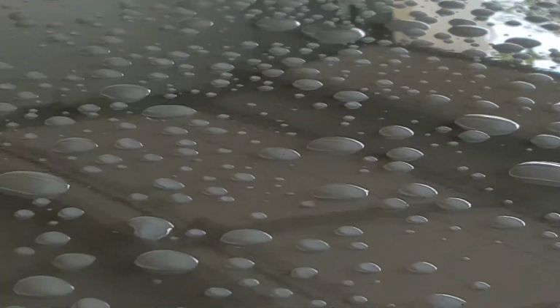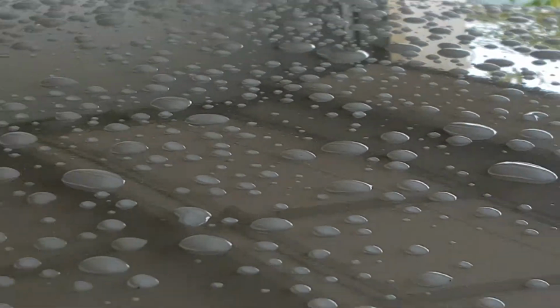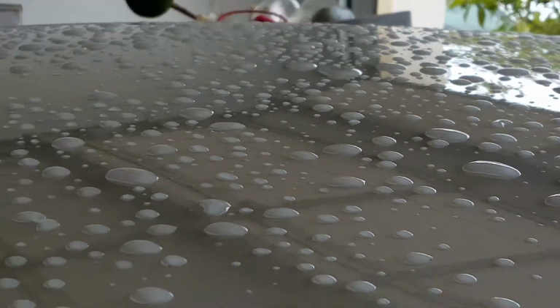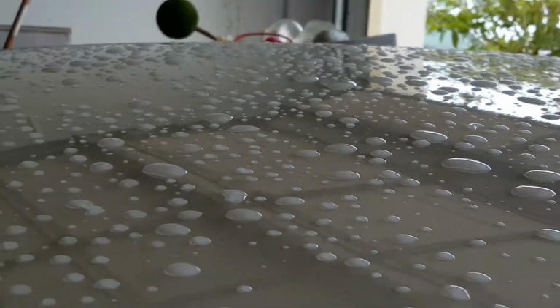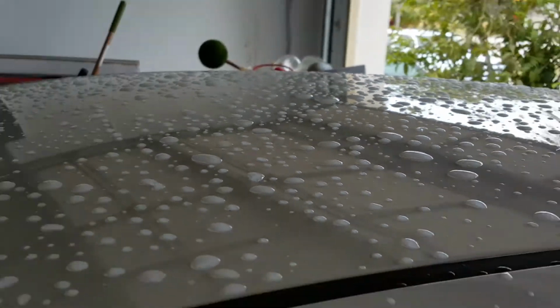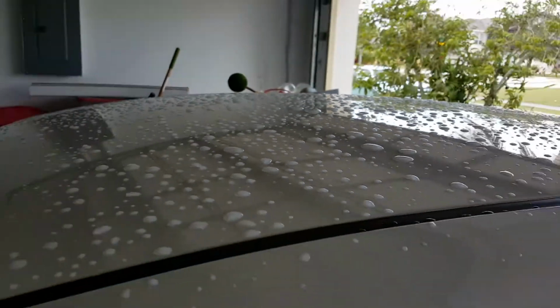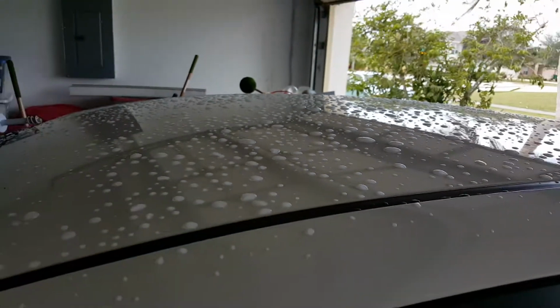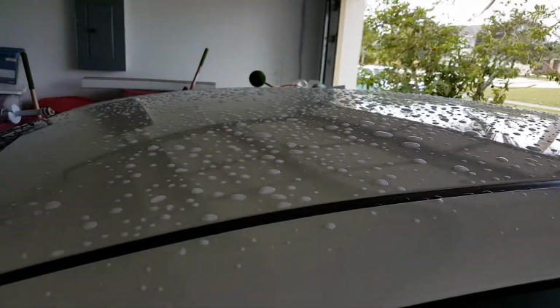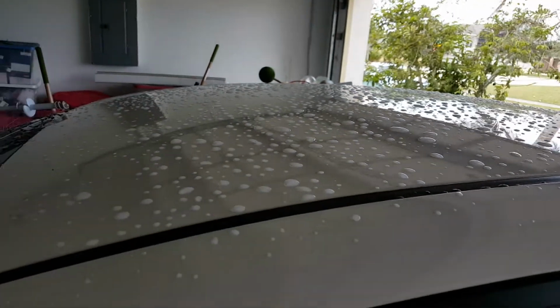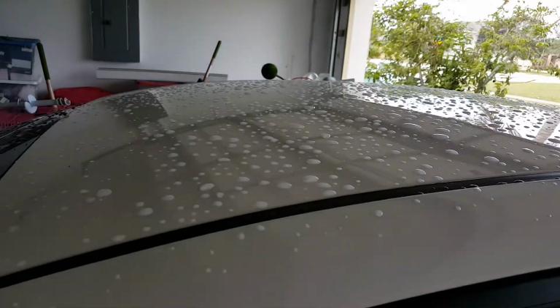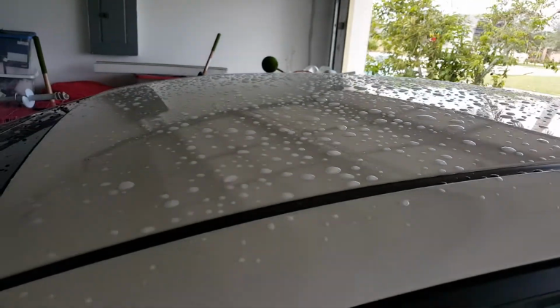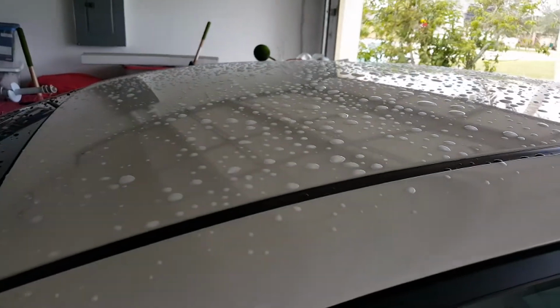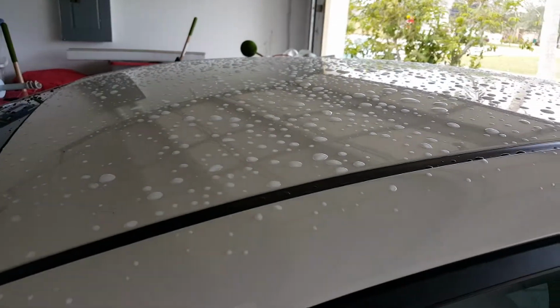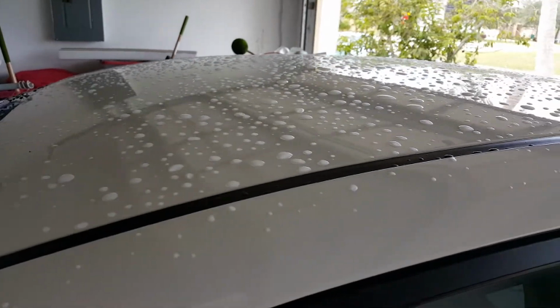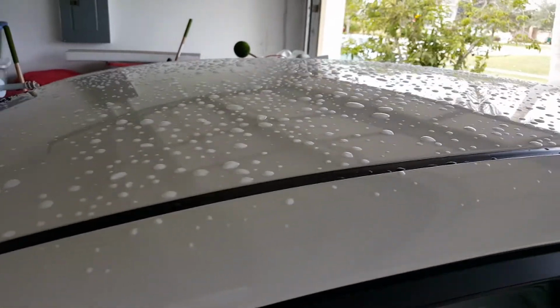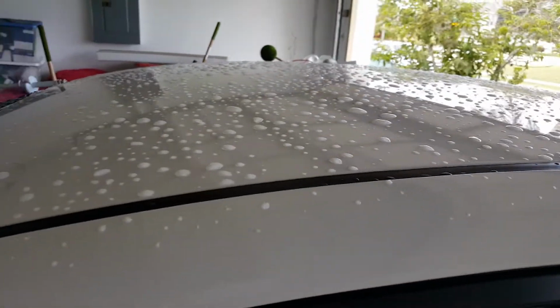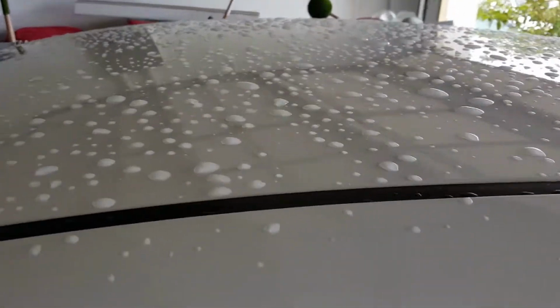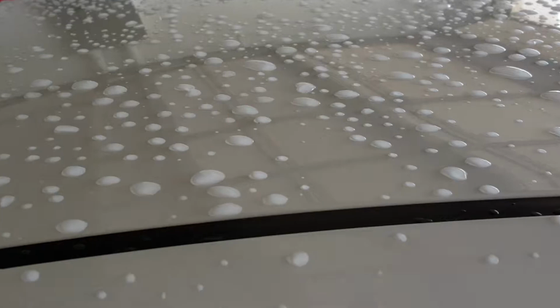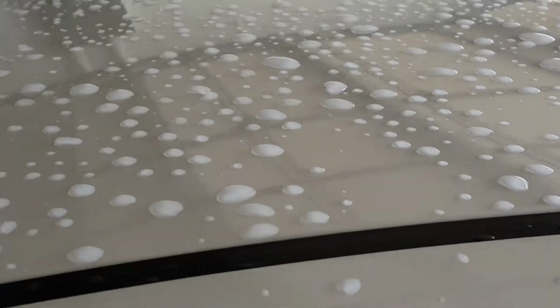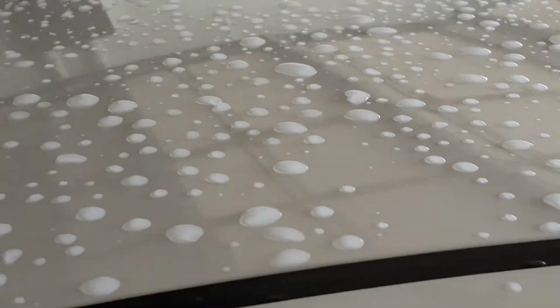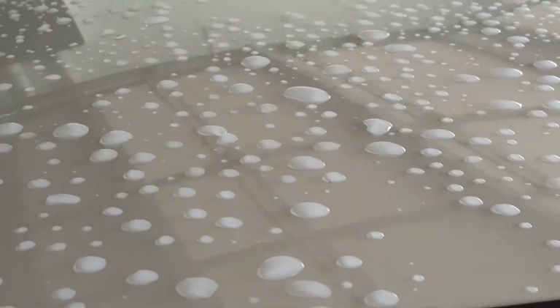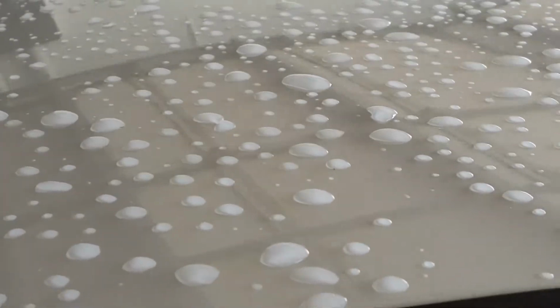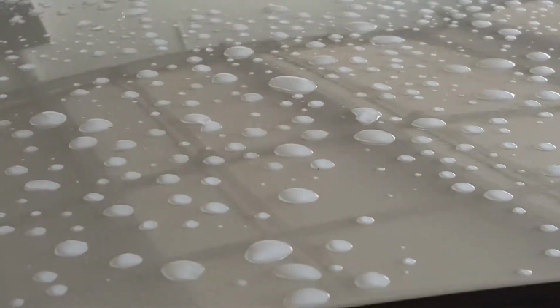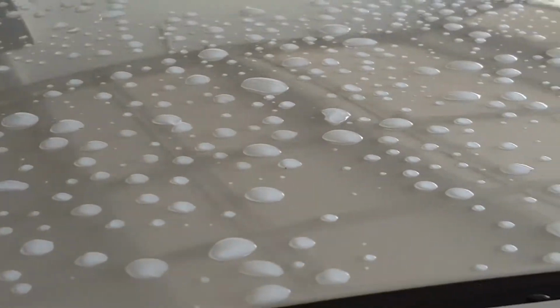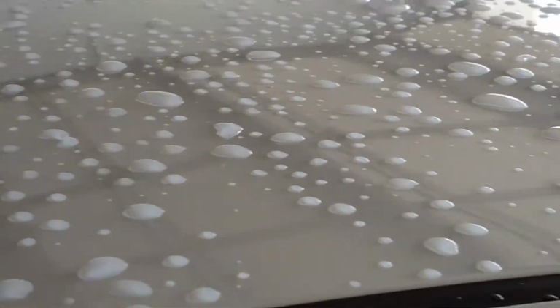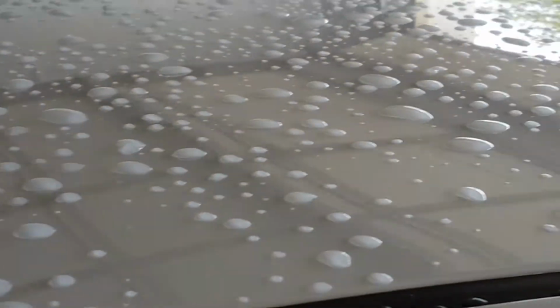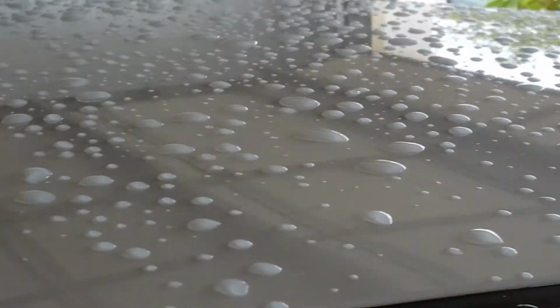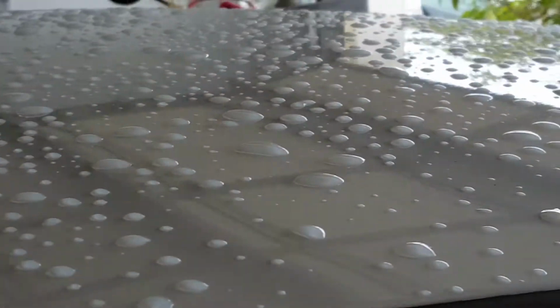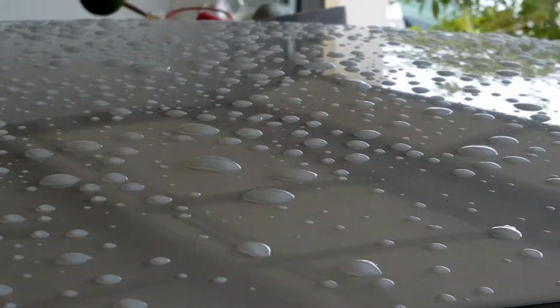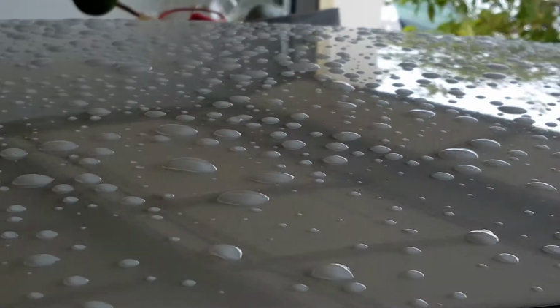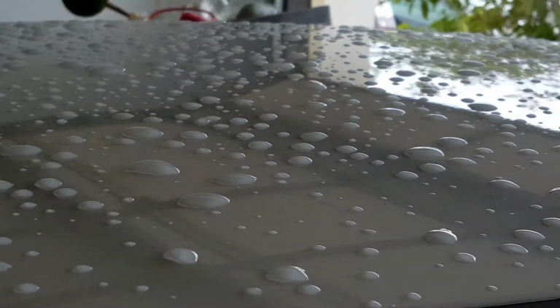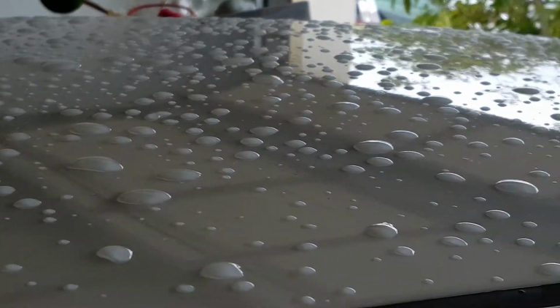I just re-waxed my car about a month ago. If the water makes a thin layer and runs off easily, that means the car needs to be re-waxed.